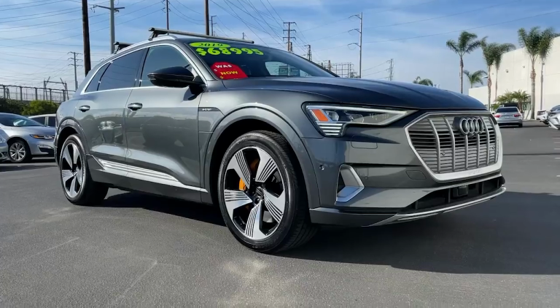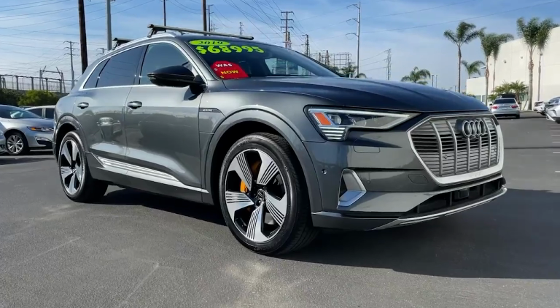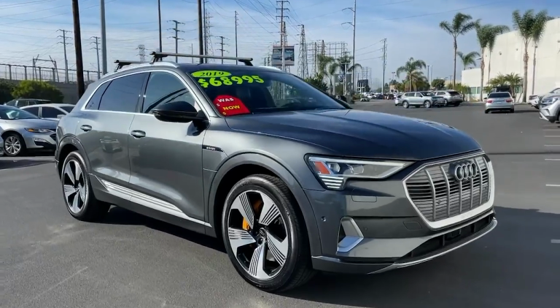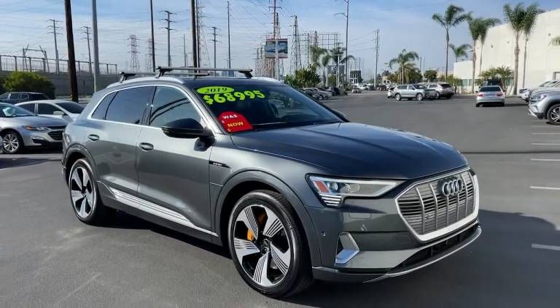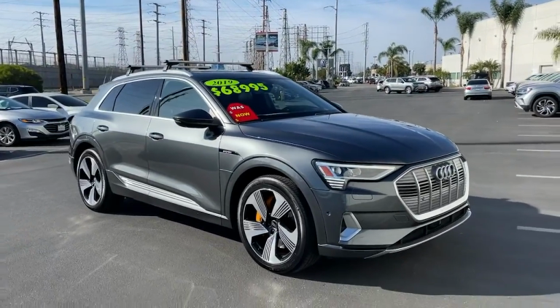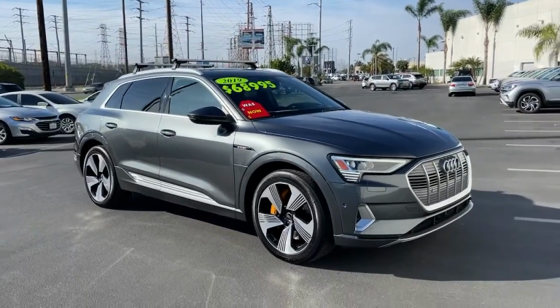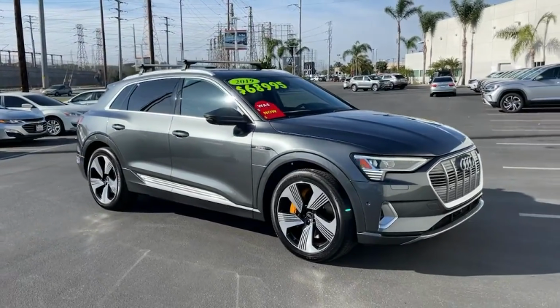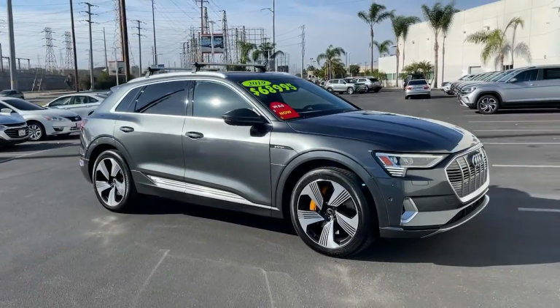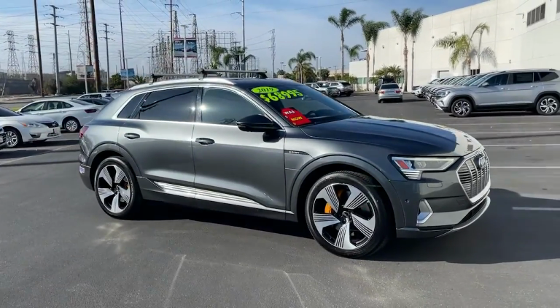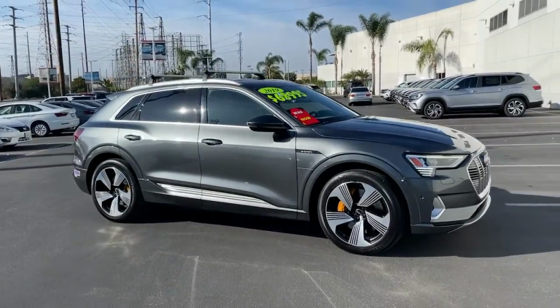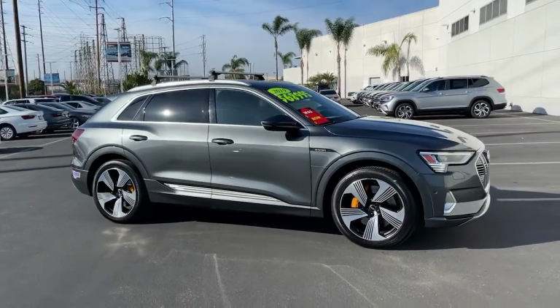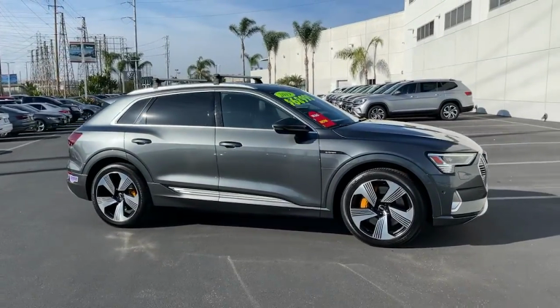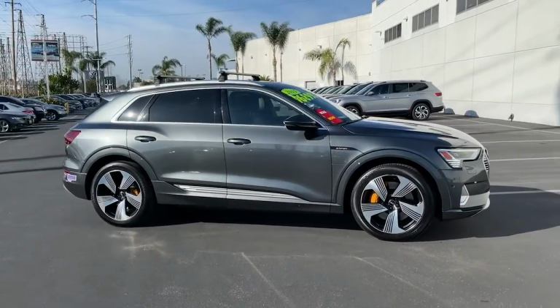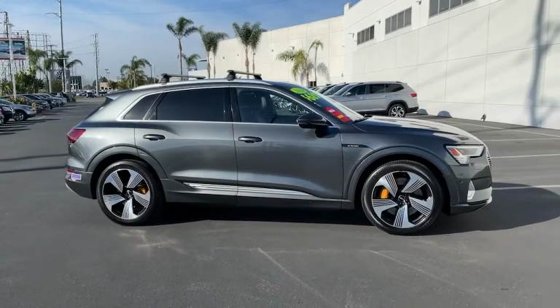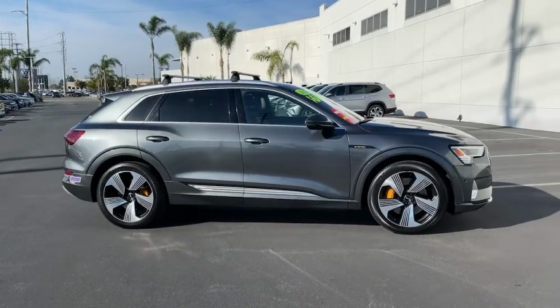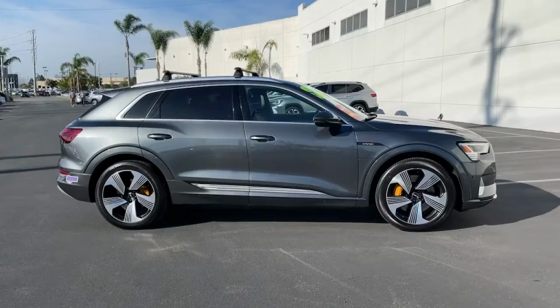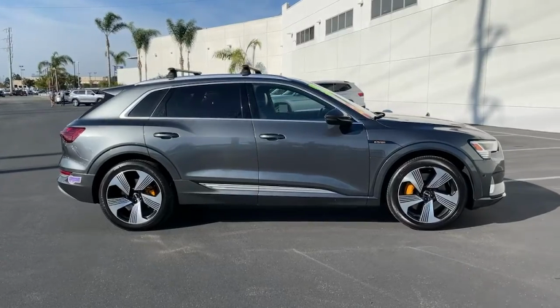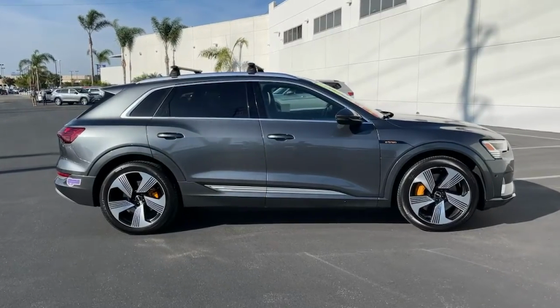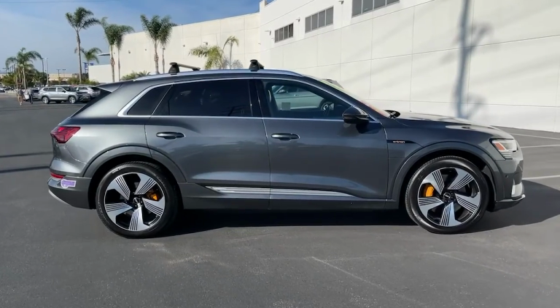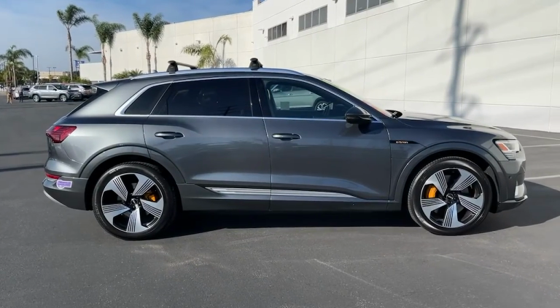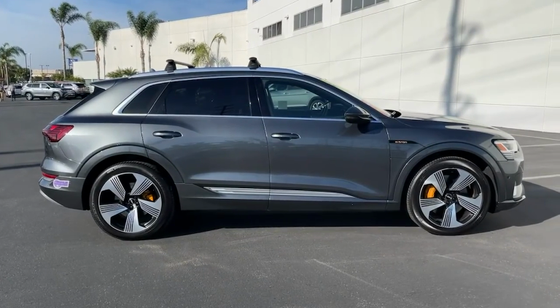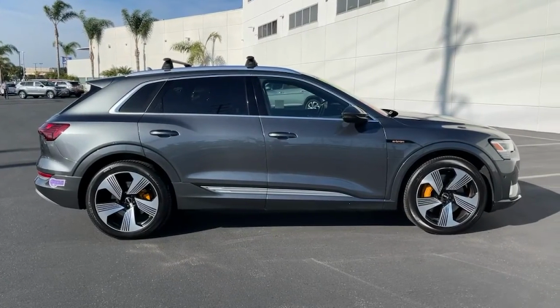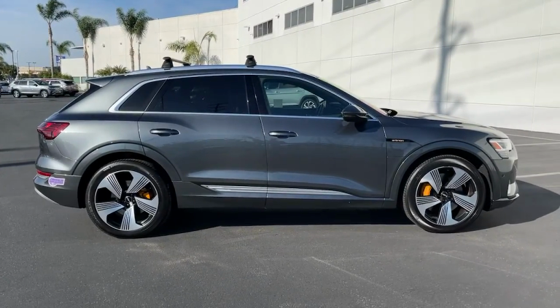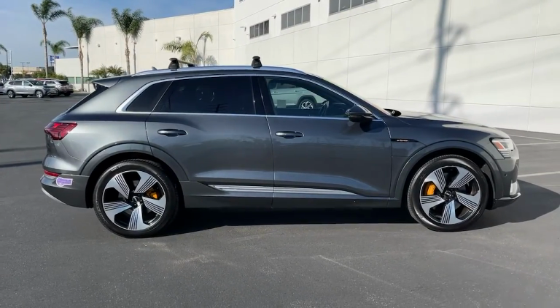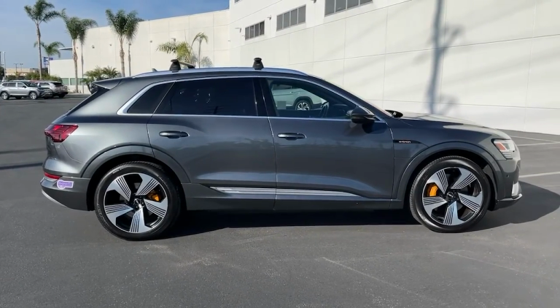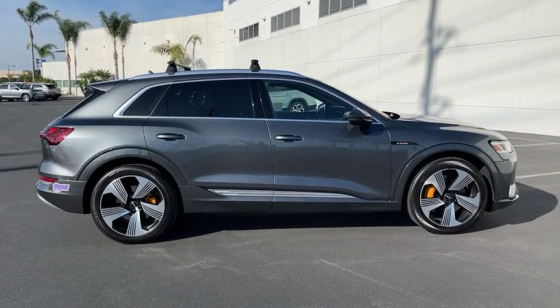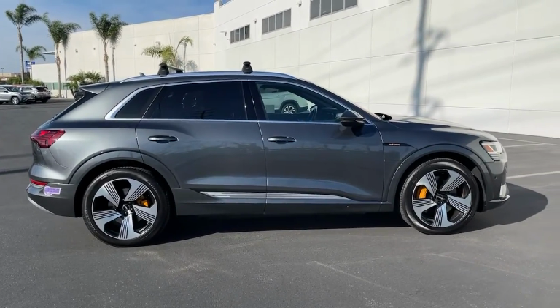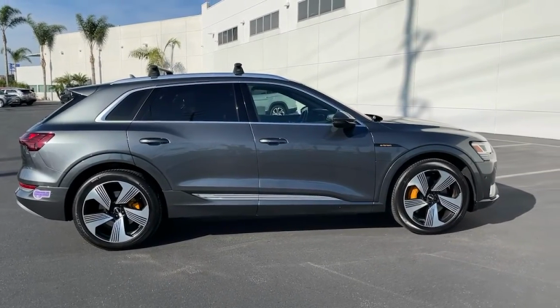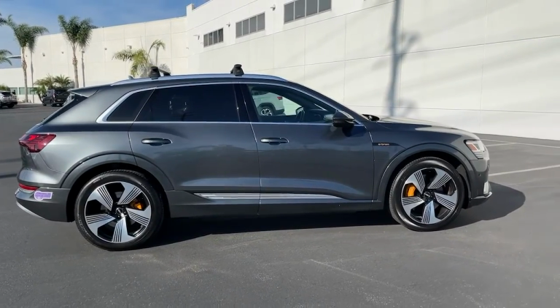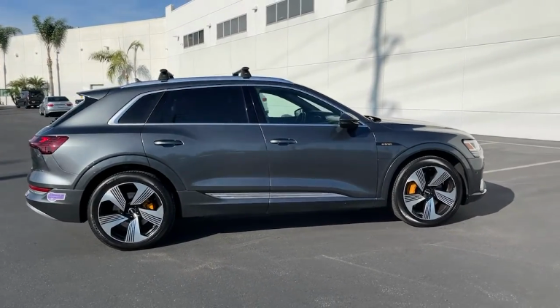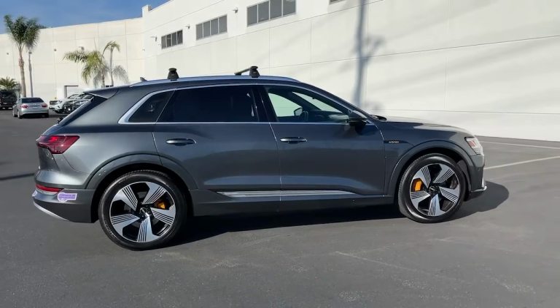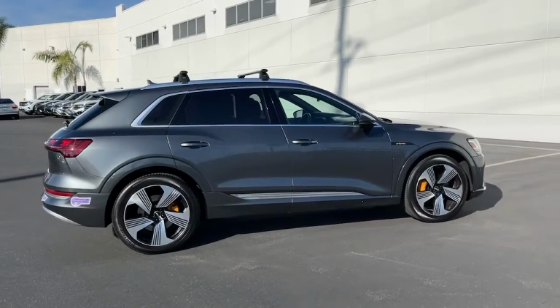This could be the car for you. The 2019 Audi e-tron GT. With less than 25,000 miles on the odometer, this vehicle stands out from the rest.